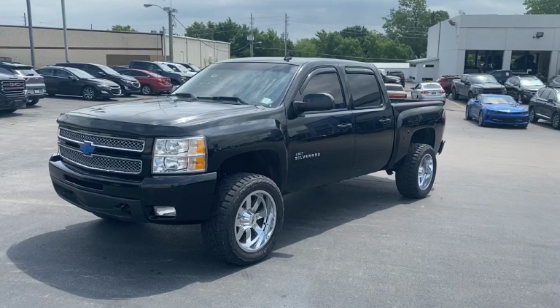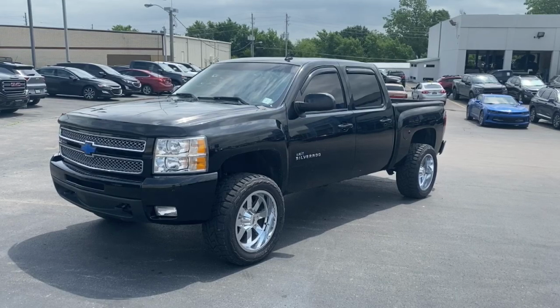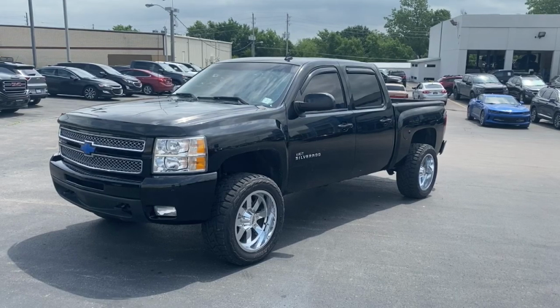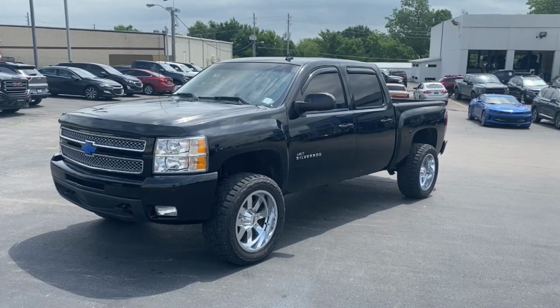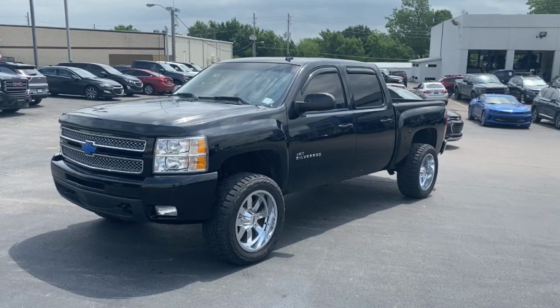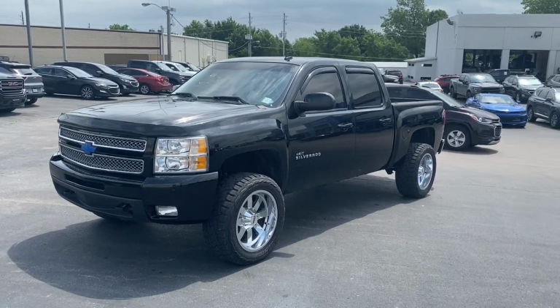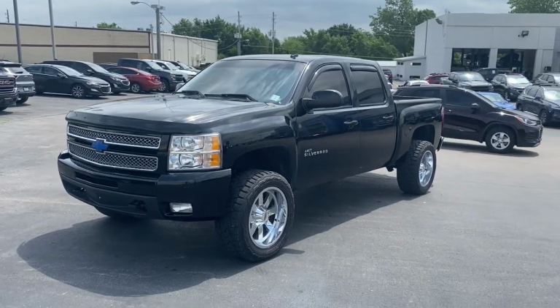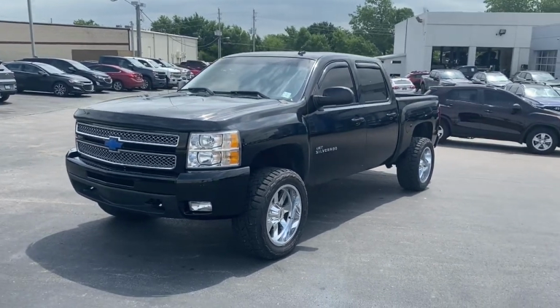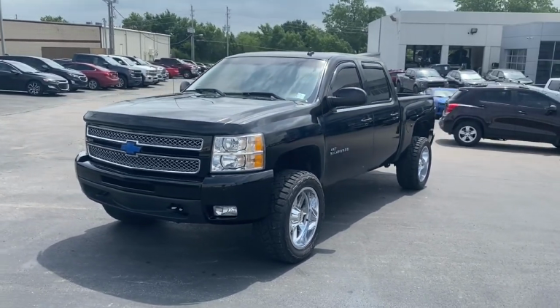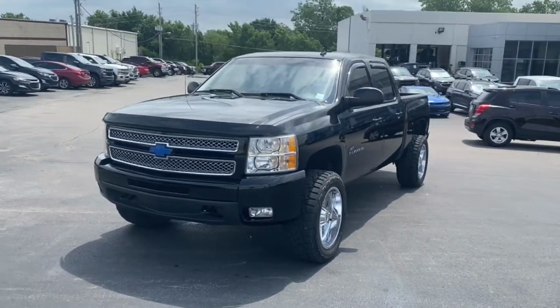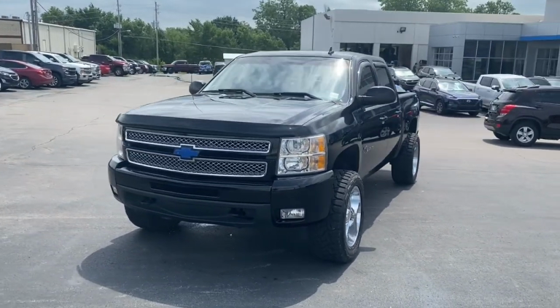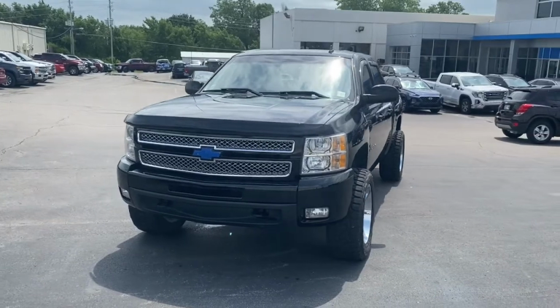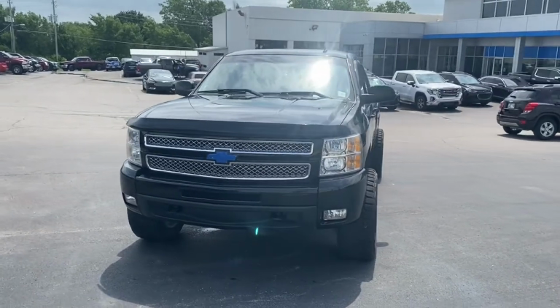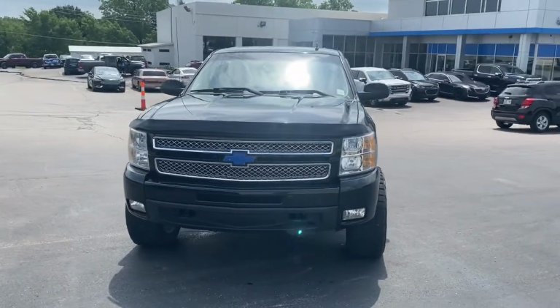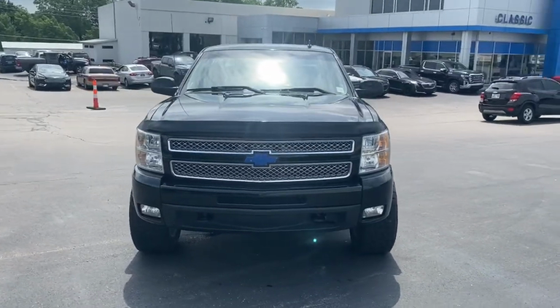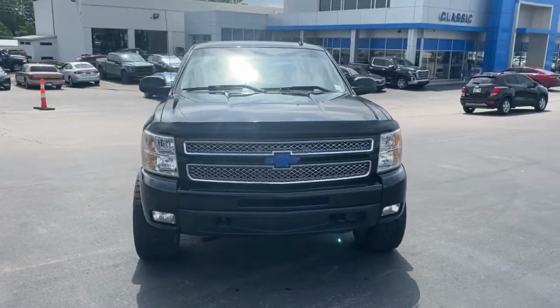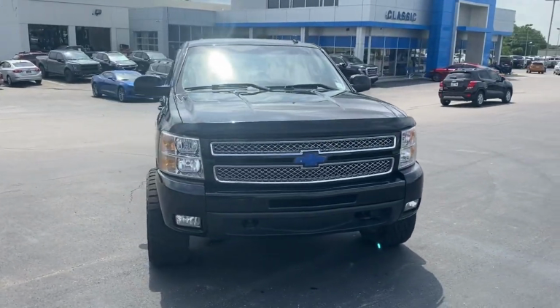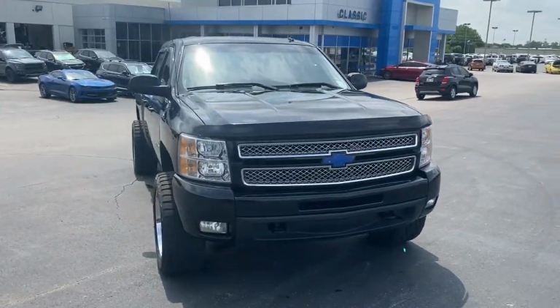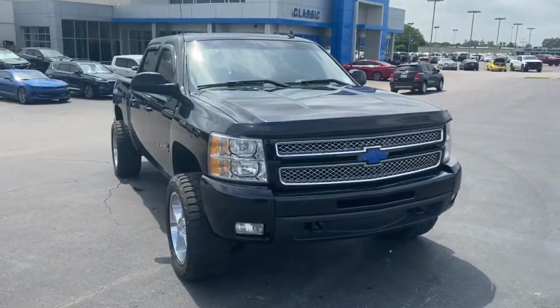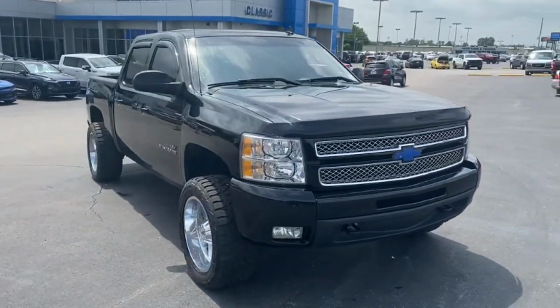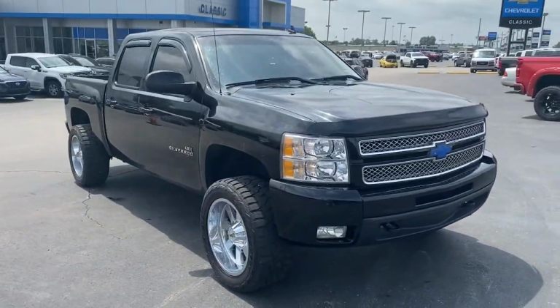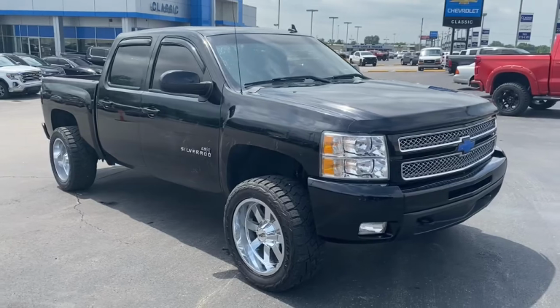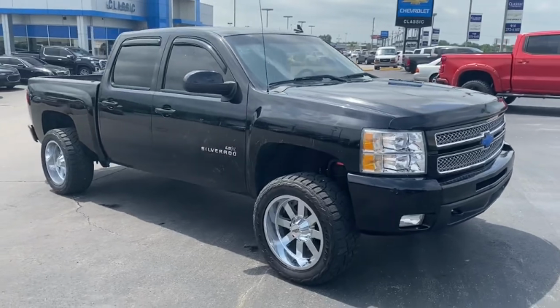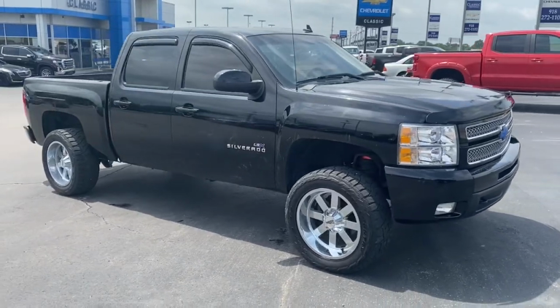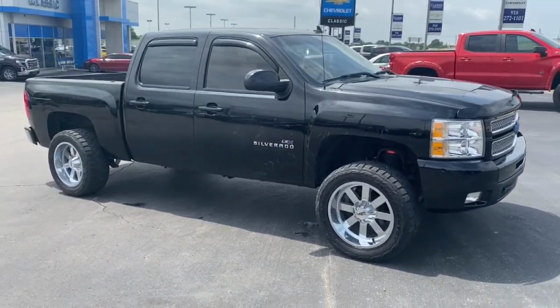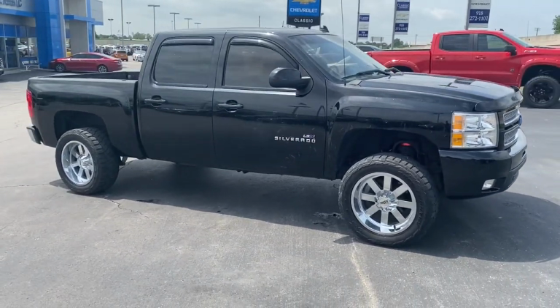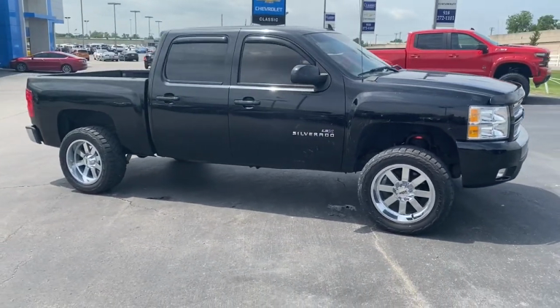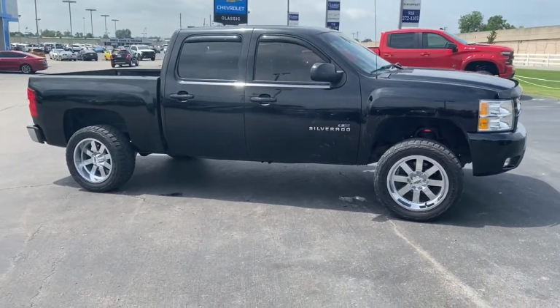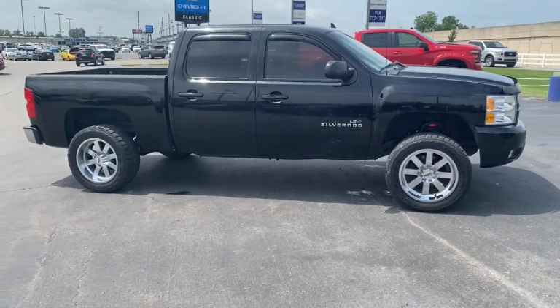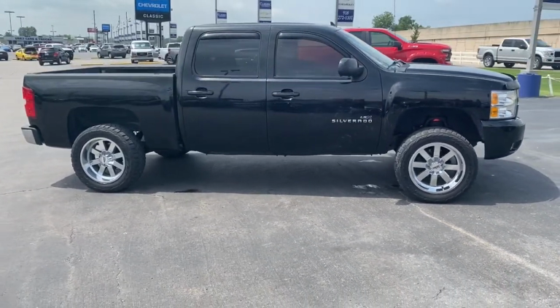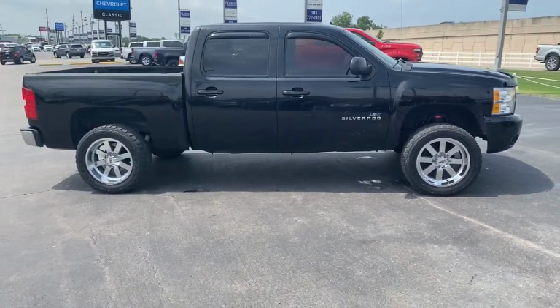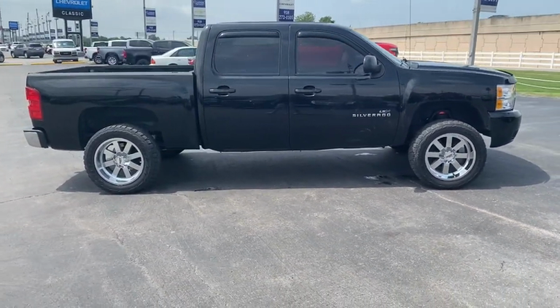Get acquainted with the 2012 Chevrolet Silverado. The all-new Silverado builds on its heritage with an improved bed design, increased cargo capacity, customizable technology, refined comfort and safety features, and even bolder strength.